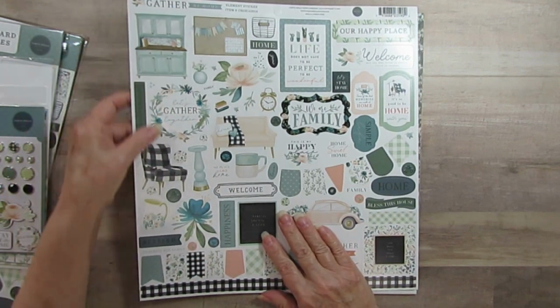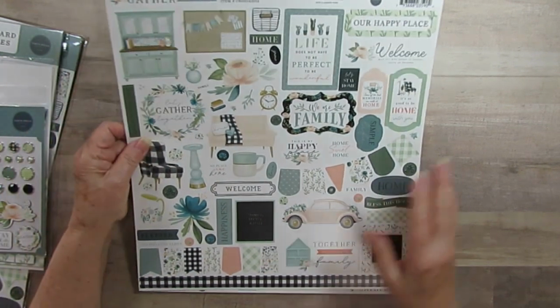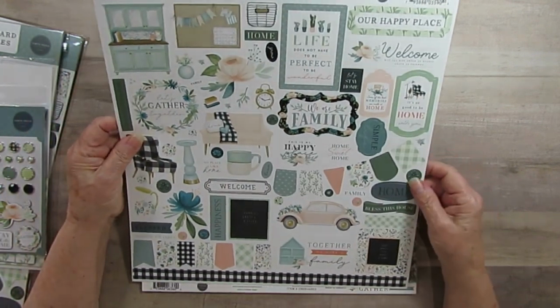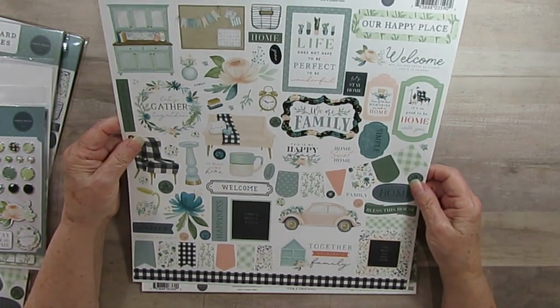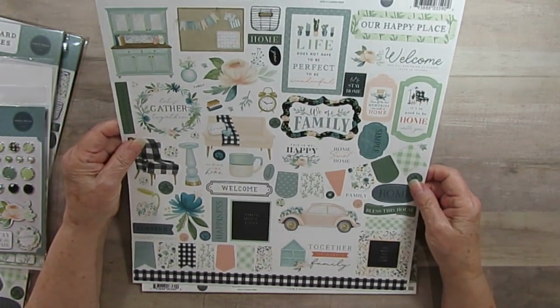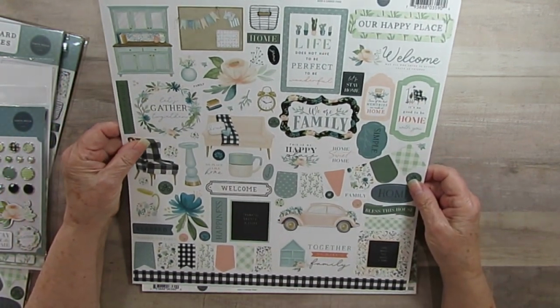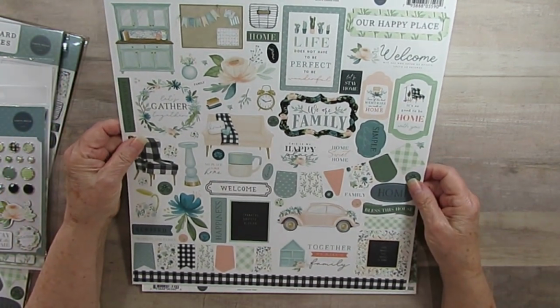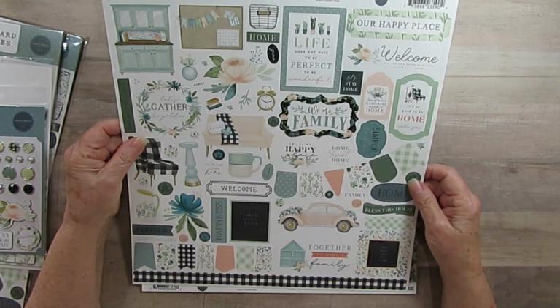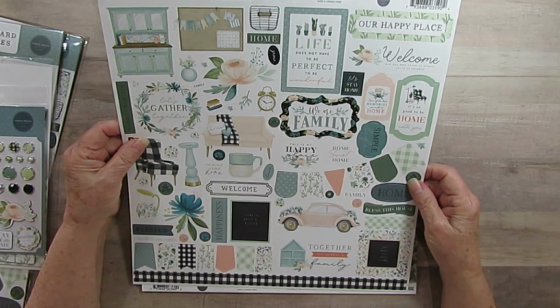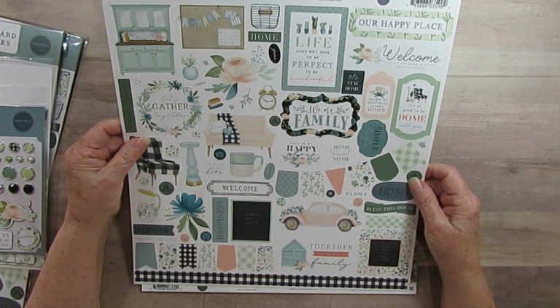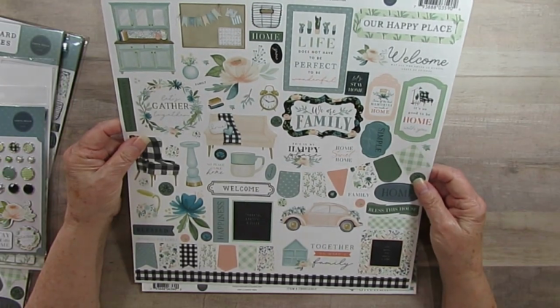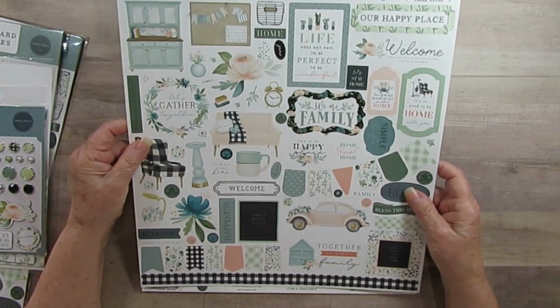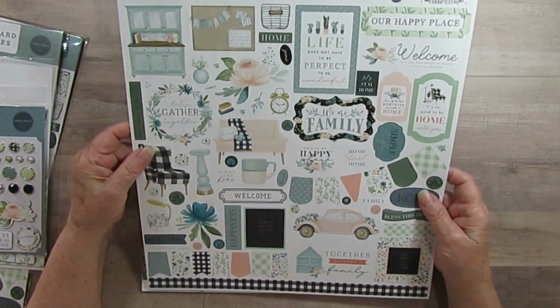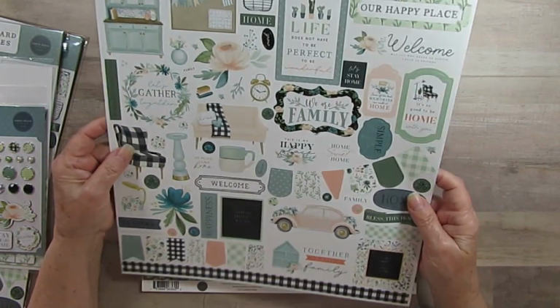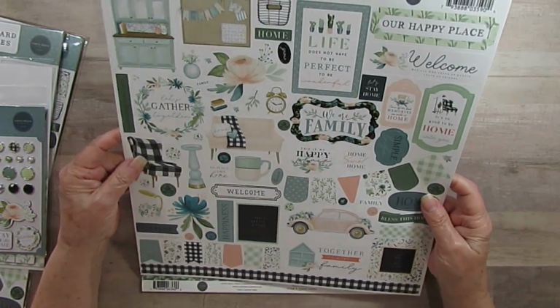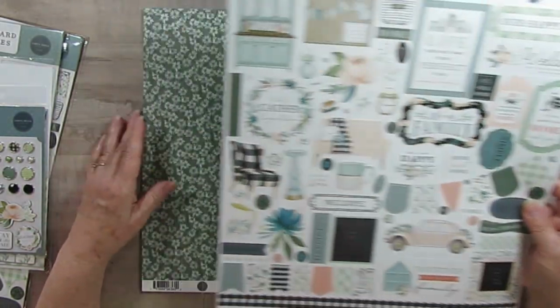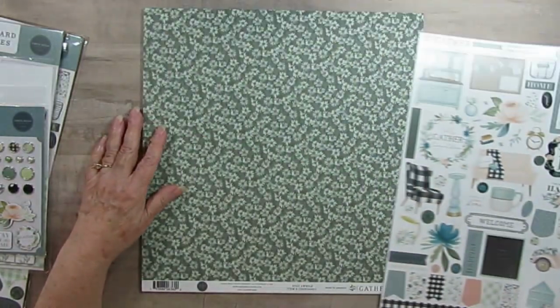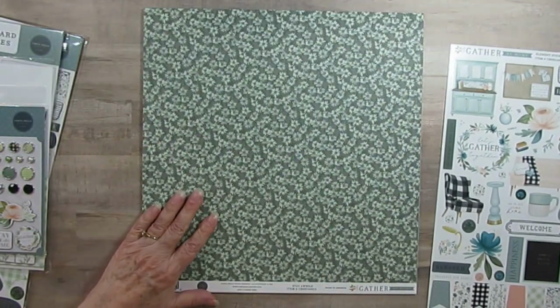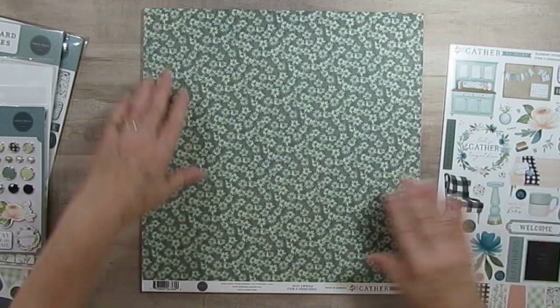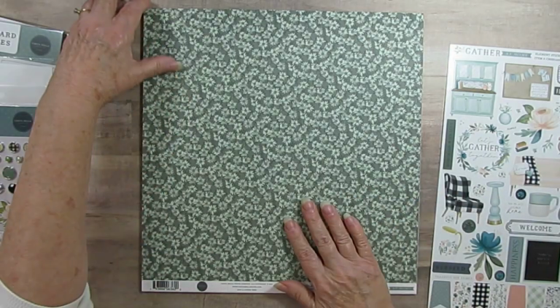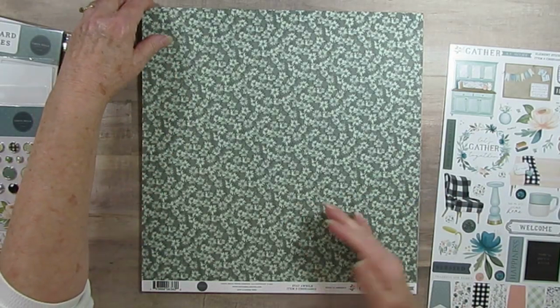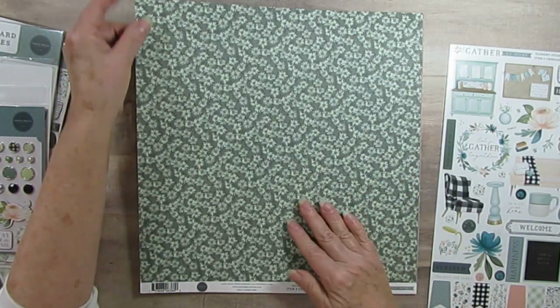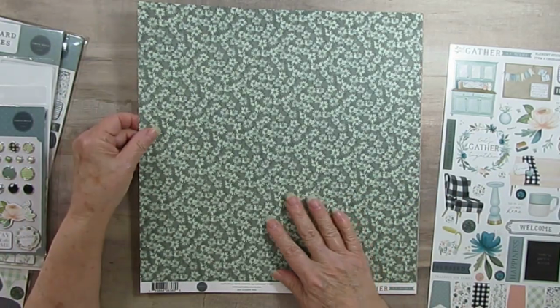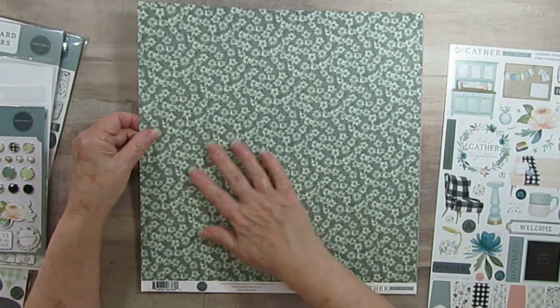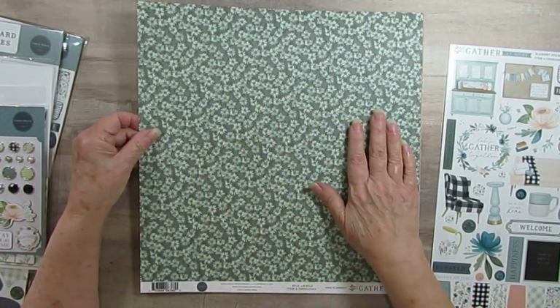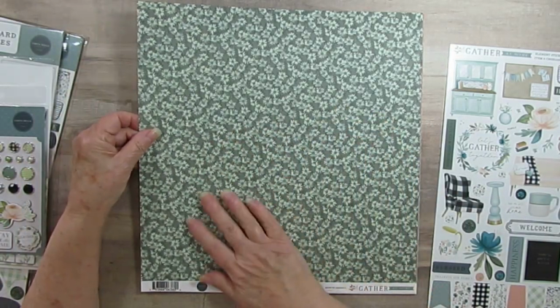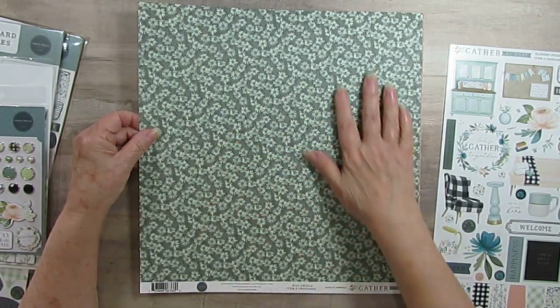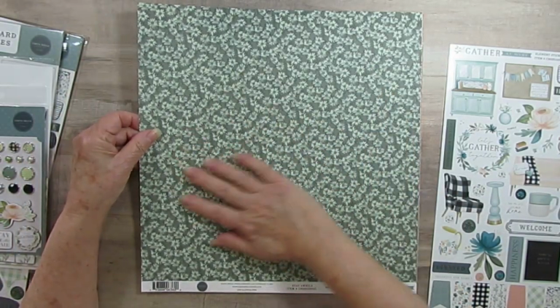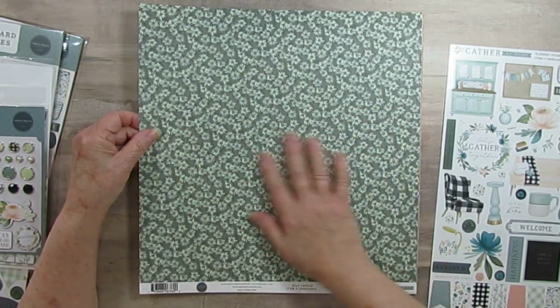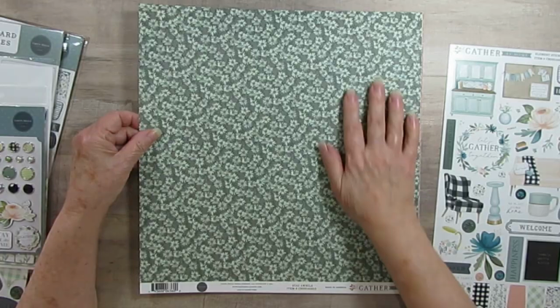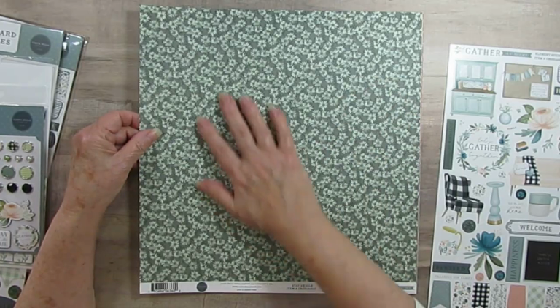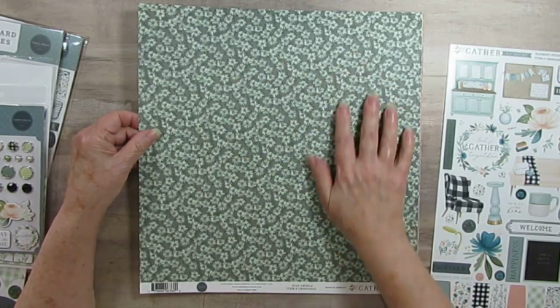Here are the stickers. I love these colors — they're just beautiful. And I'm just going to go over the papers. It just feels awesome.